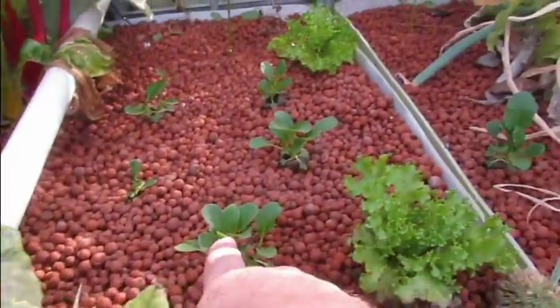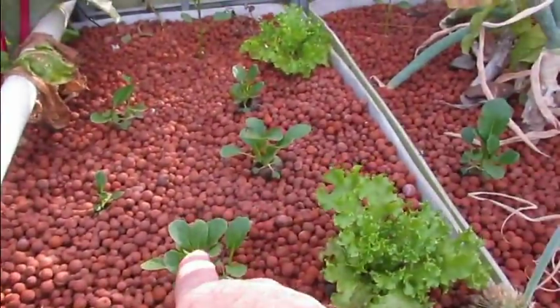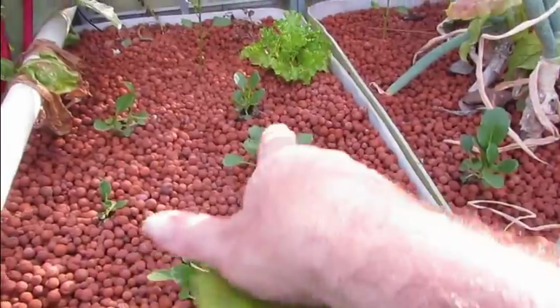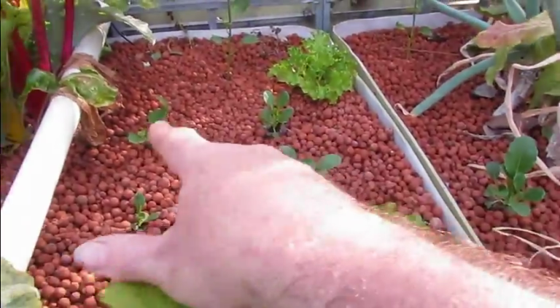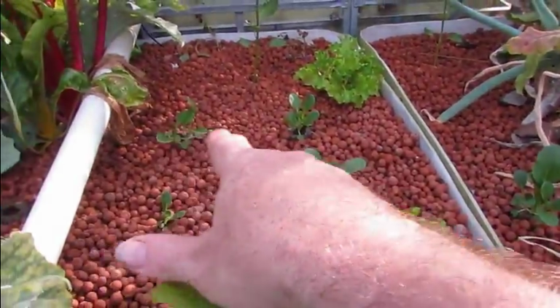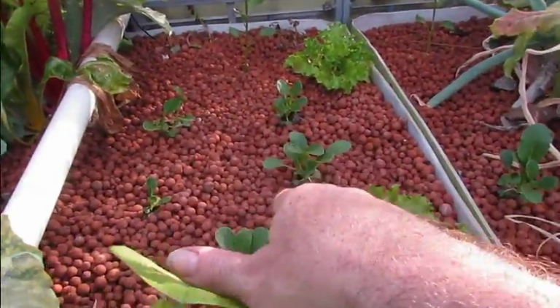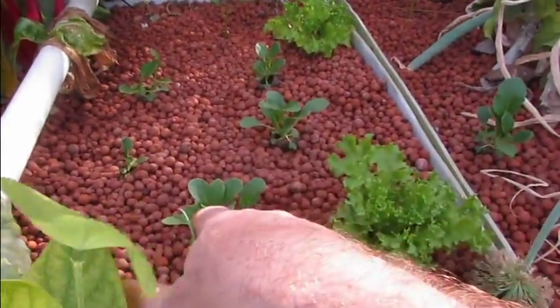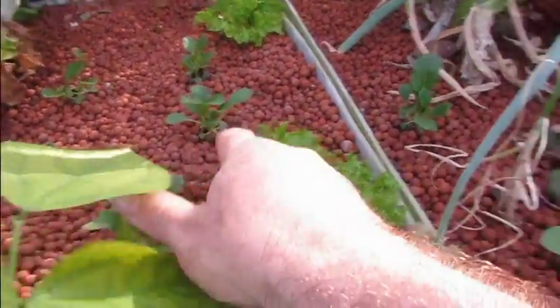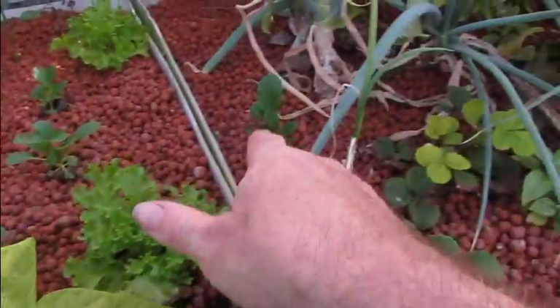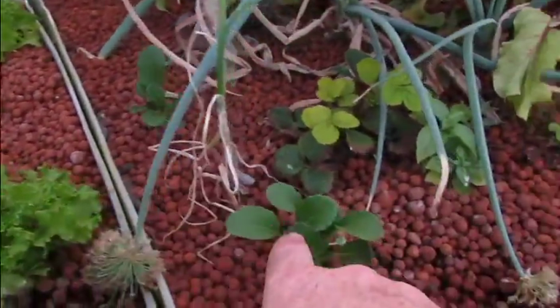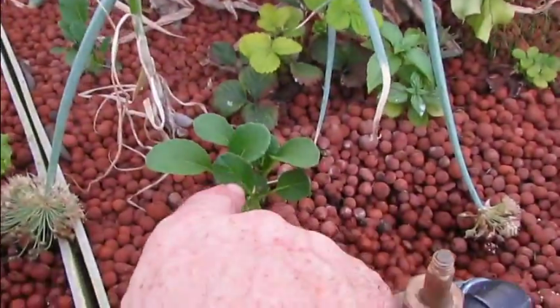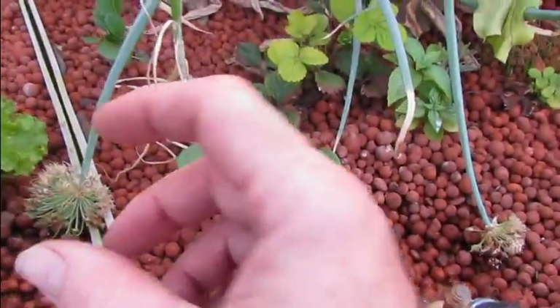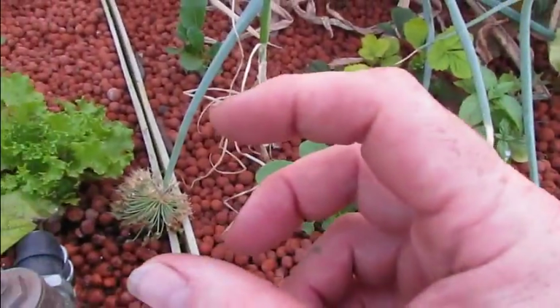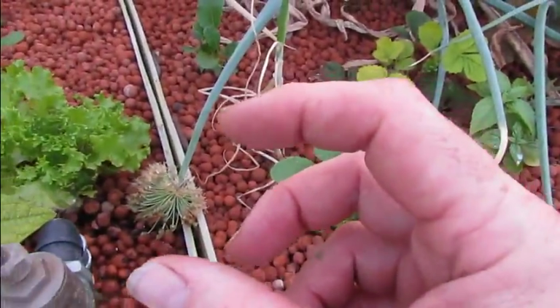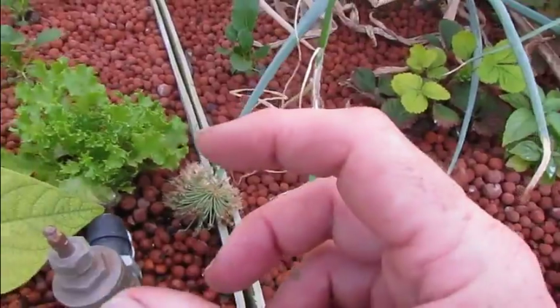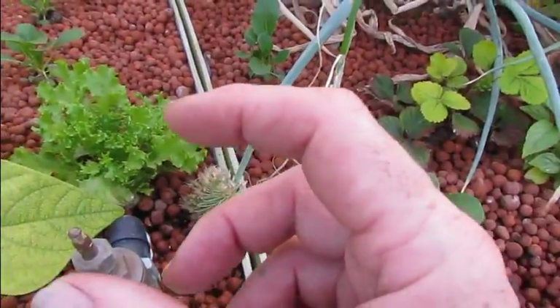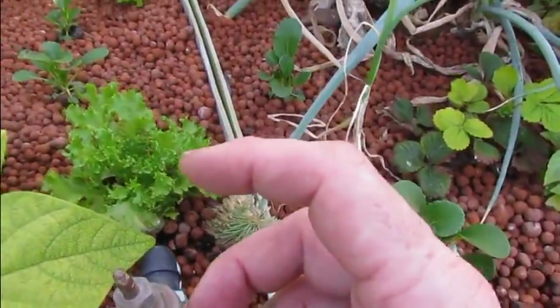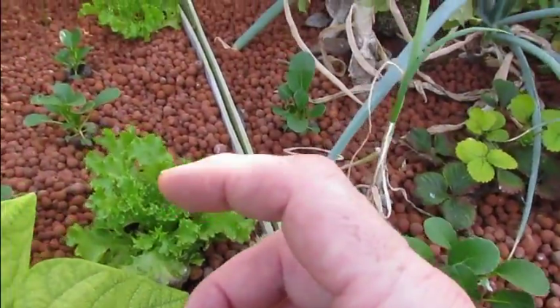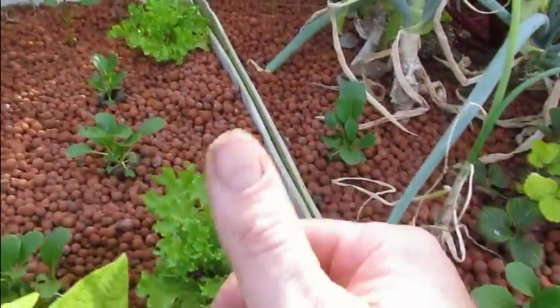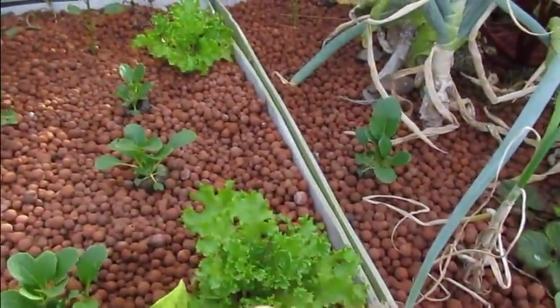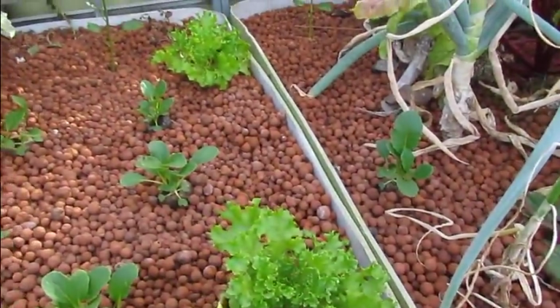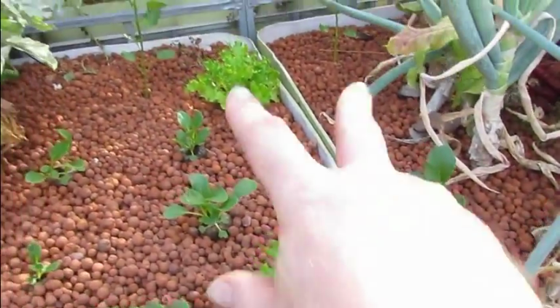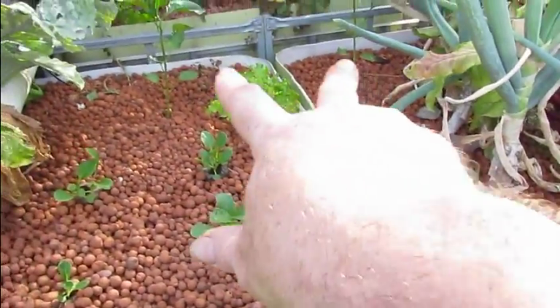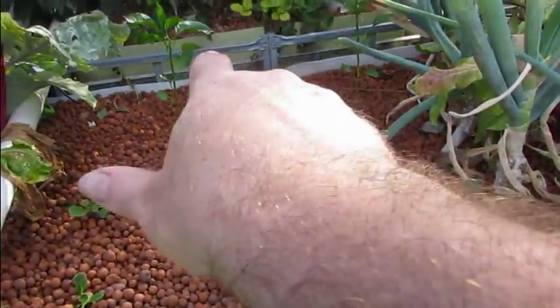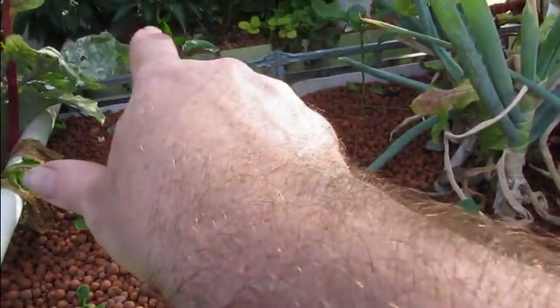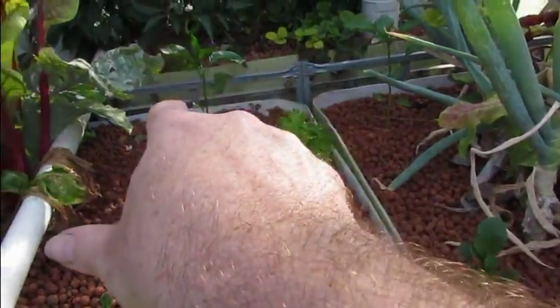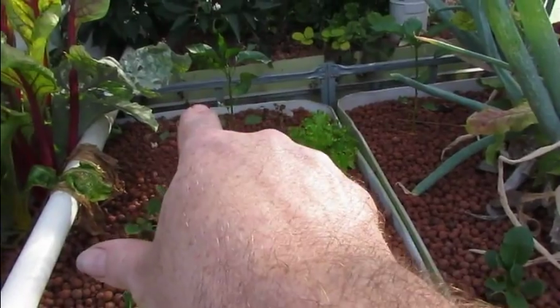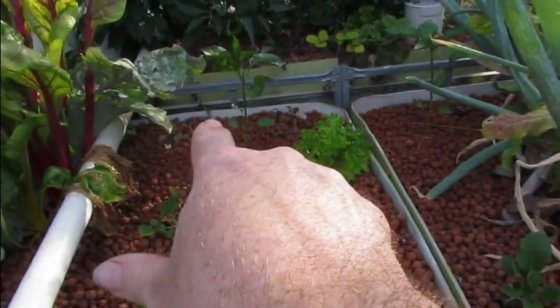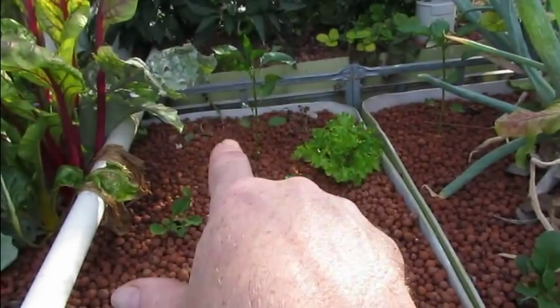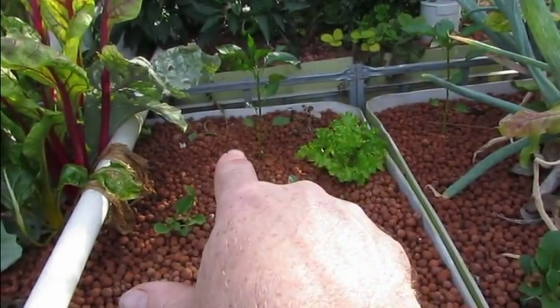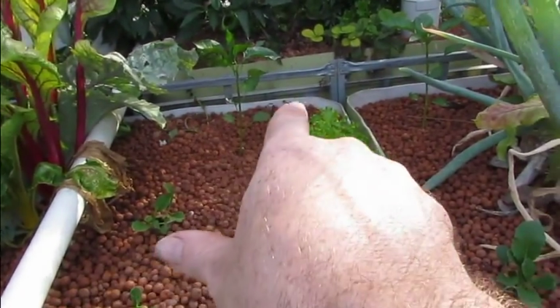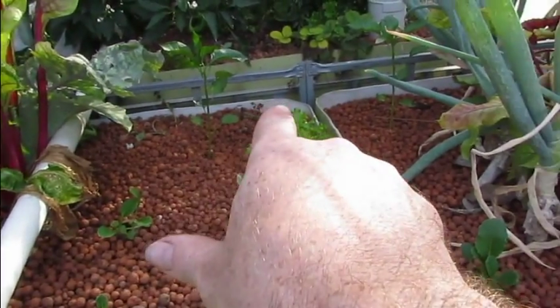We've got pak choy — bok choy sorry — with multiple seeds in these little coco peat pellets. And the warrigal greens have carked it over there, but that's alright.